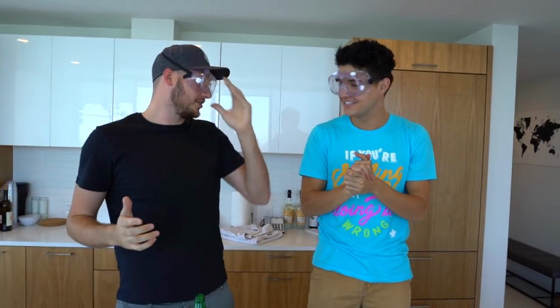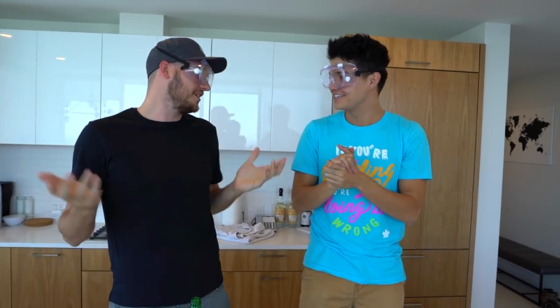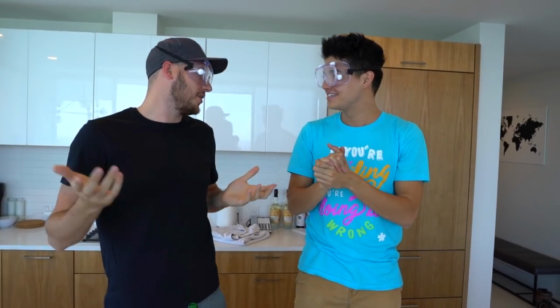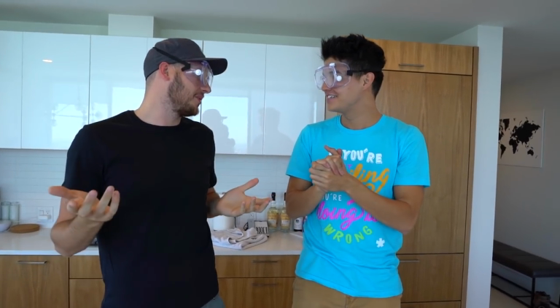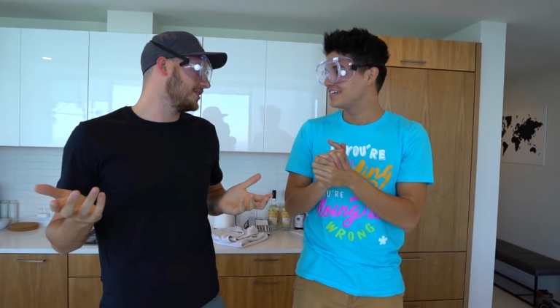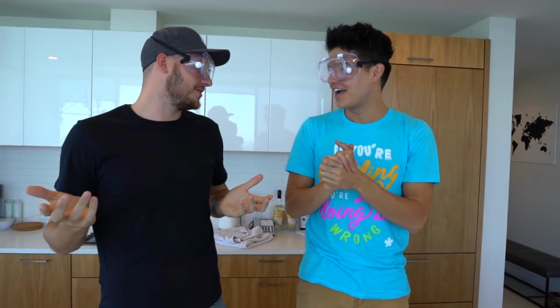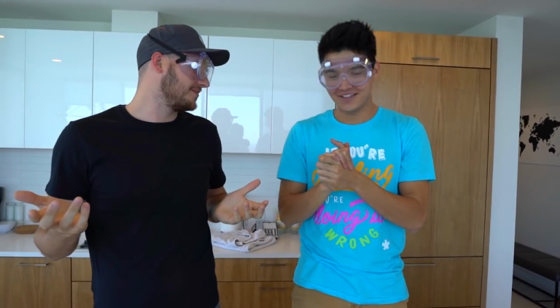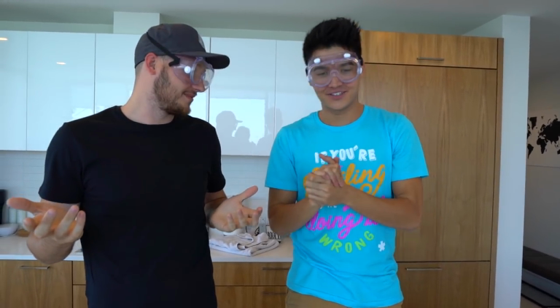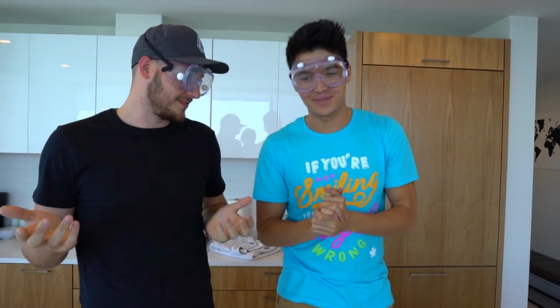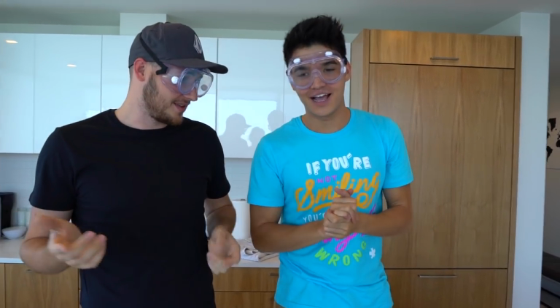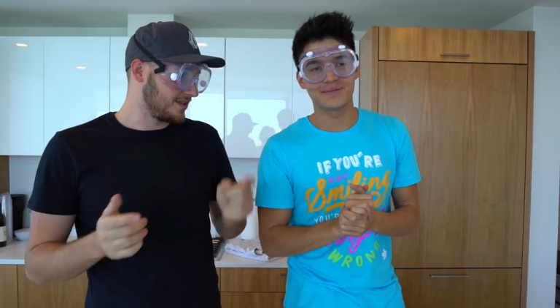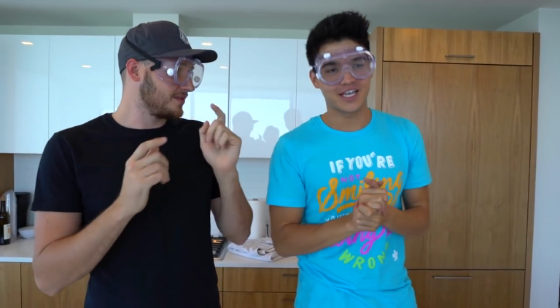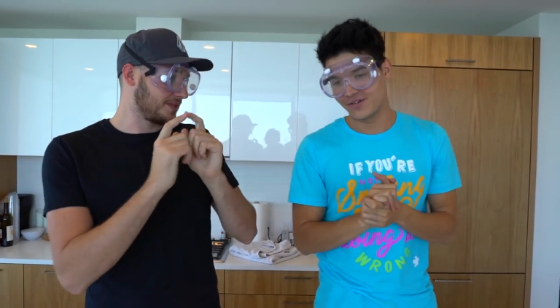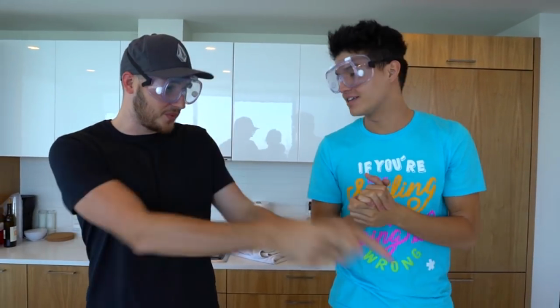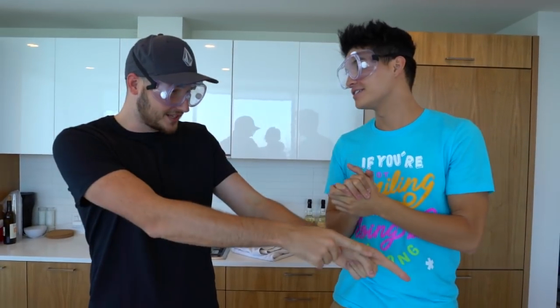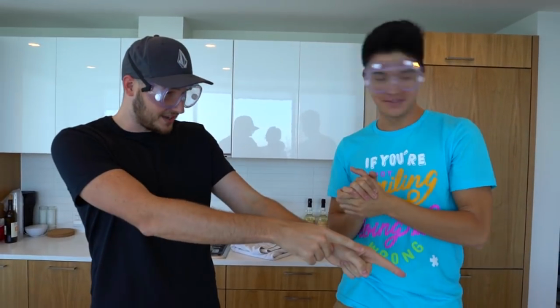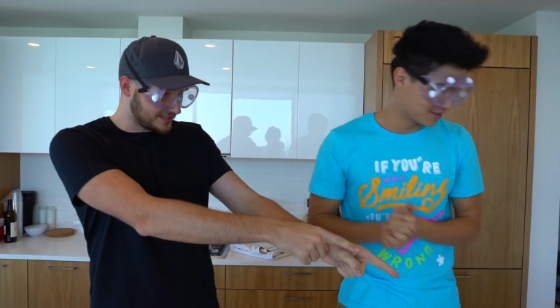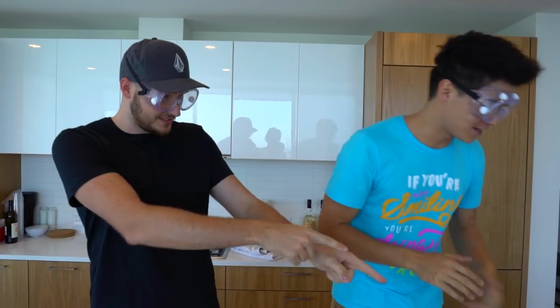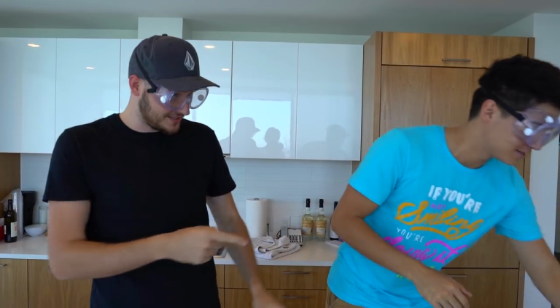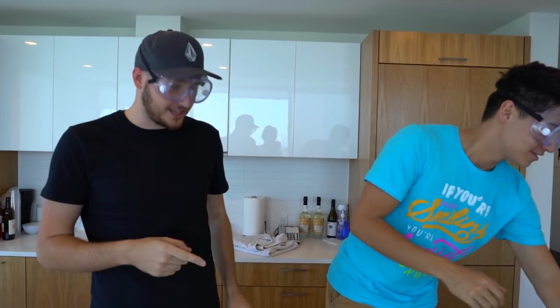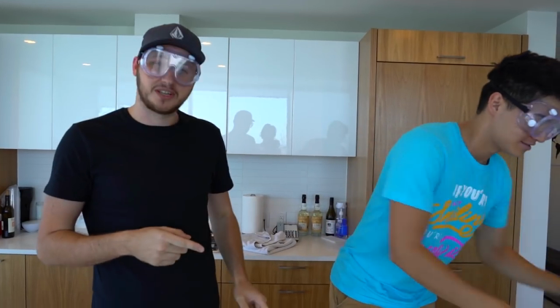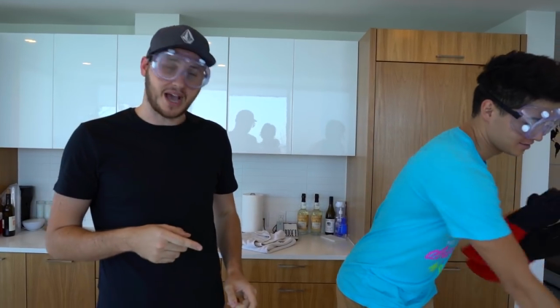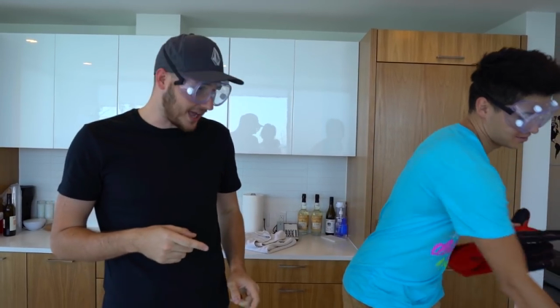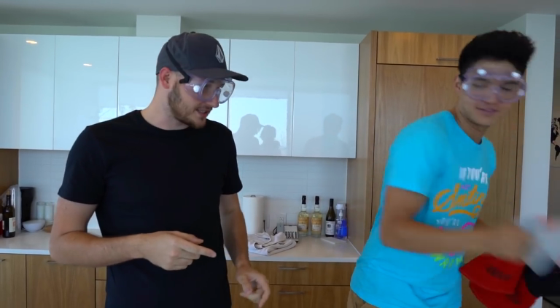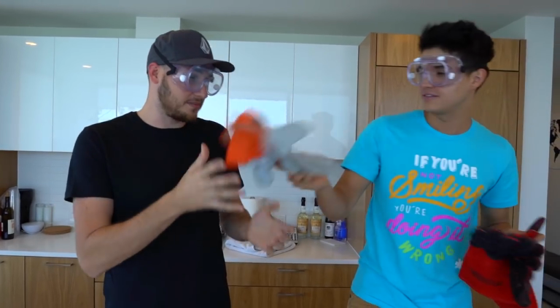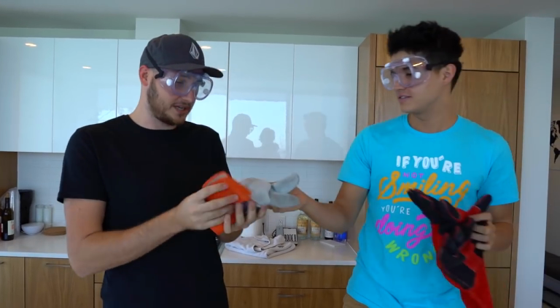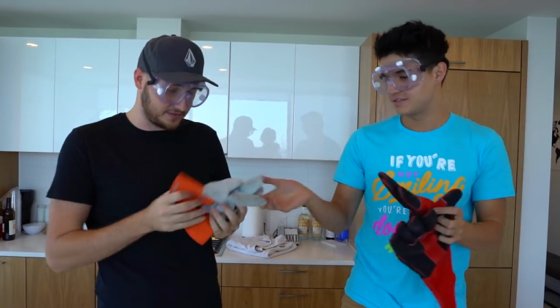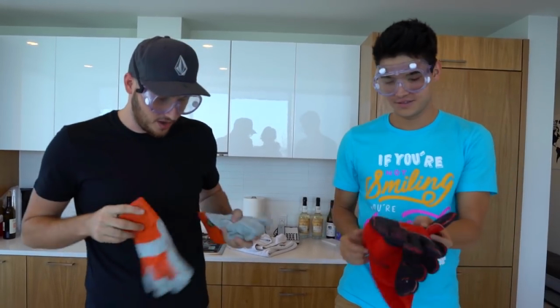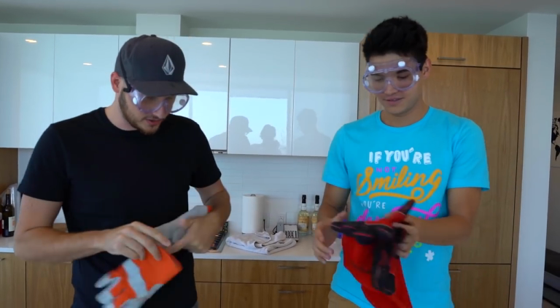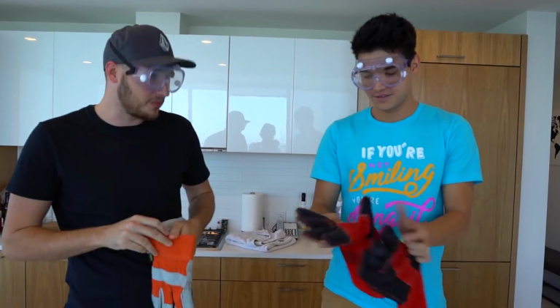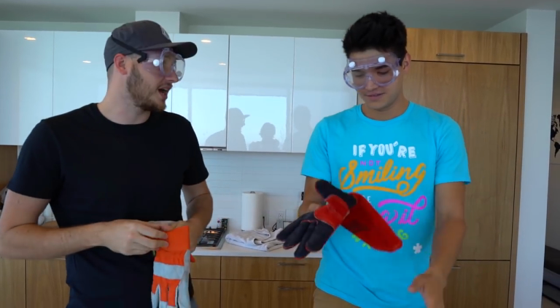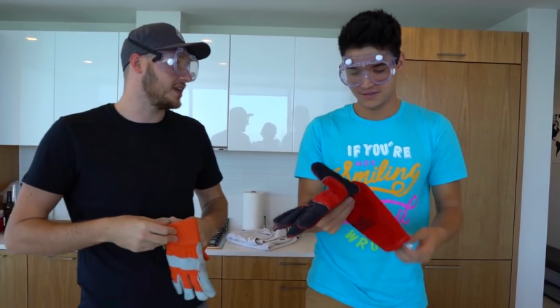You don't even know what we're going to do. I'm not sure, but I'm excited for it. We need gloves. It's going to be hot, so be careful. Also, we need ice.